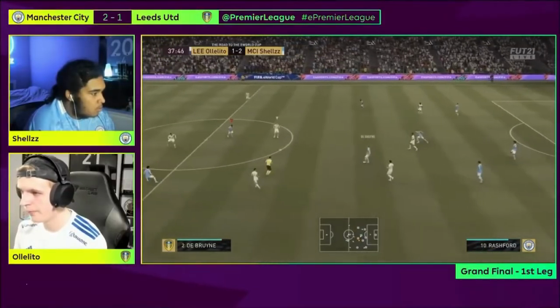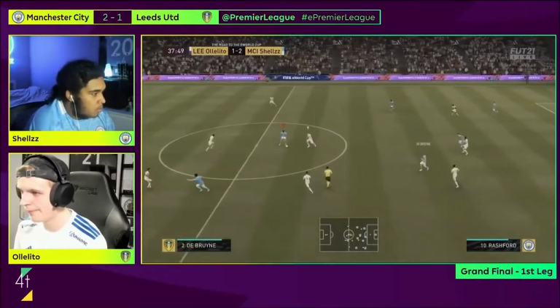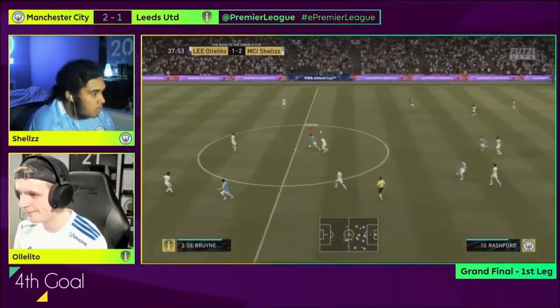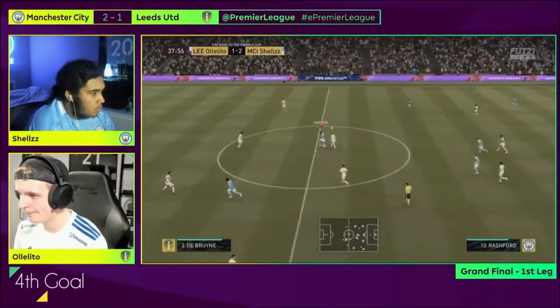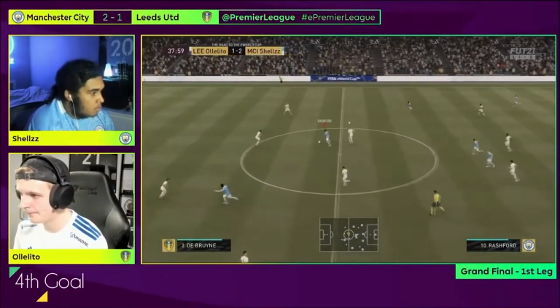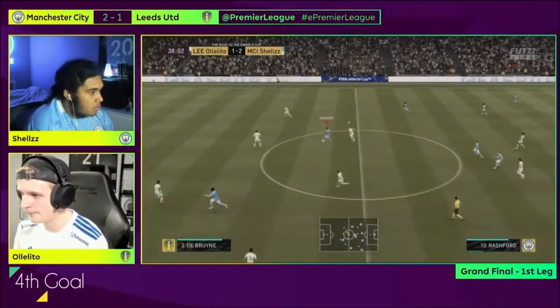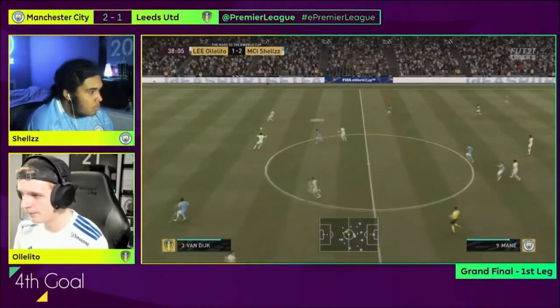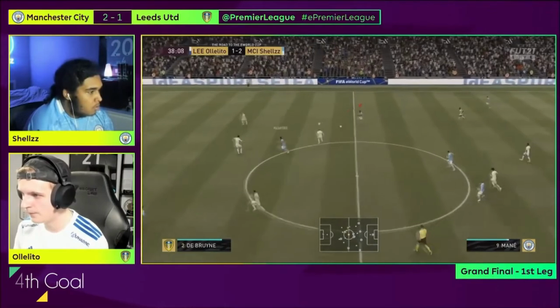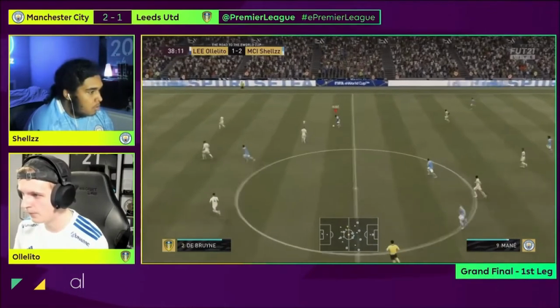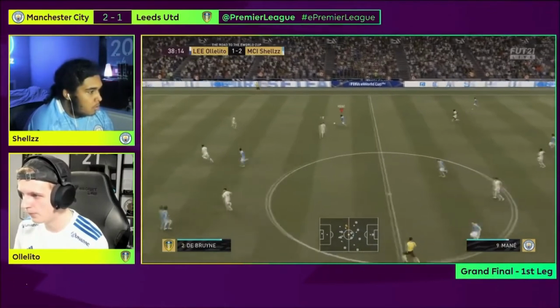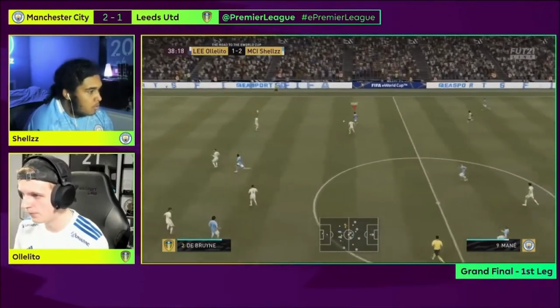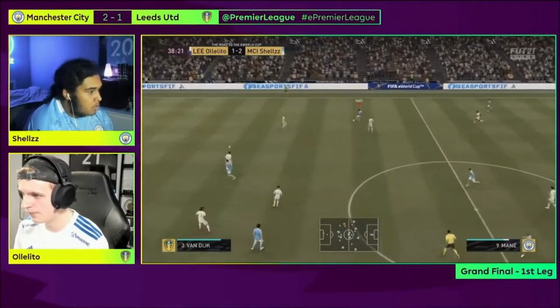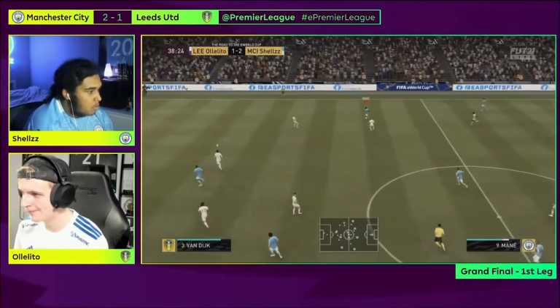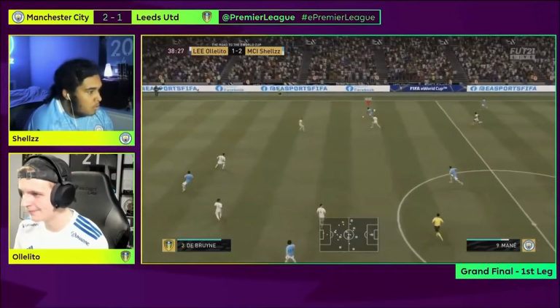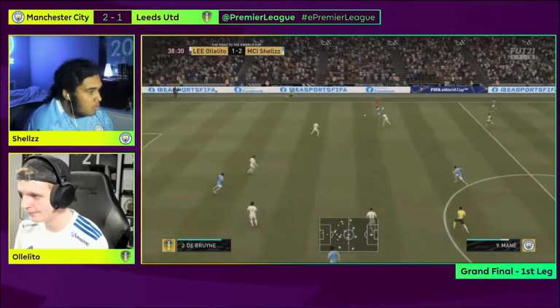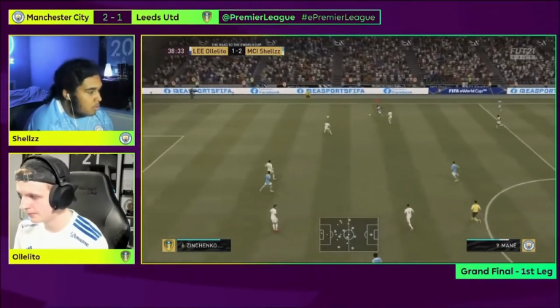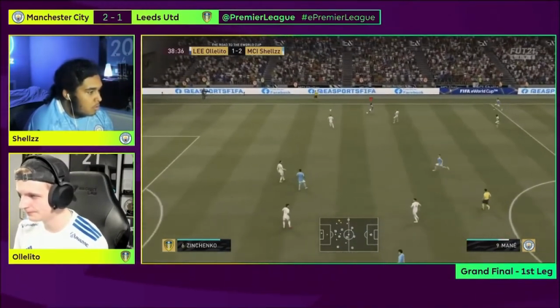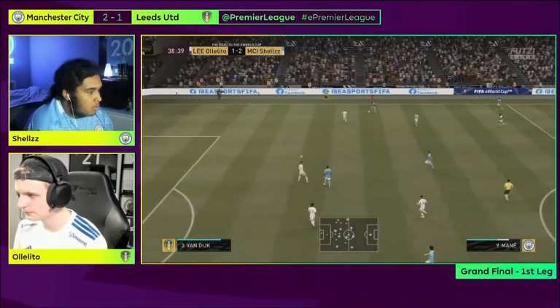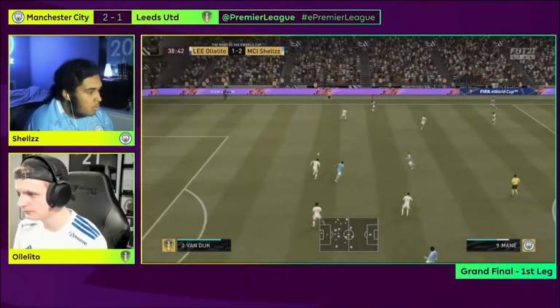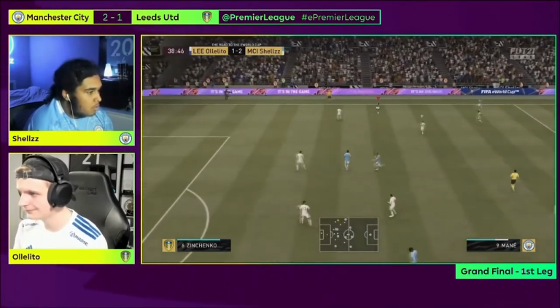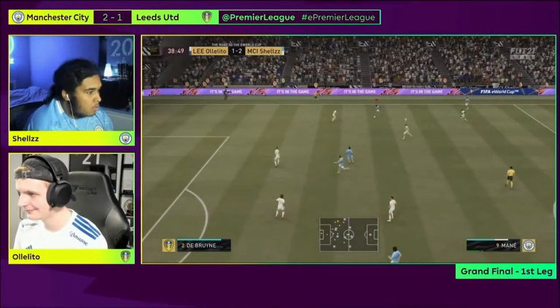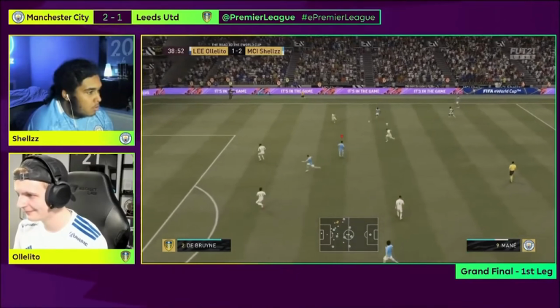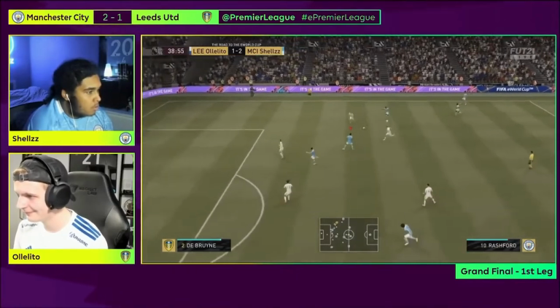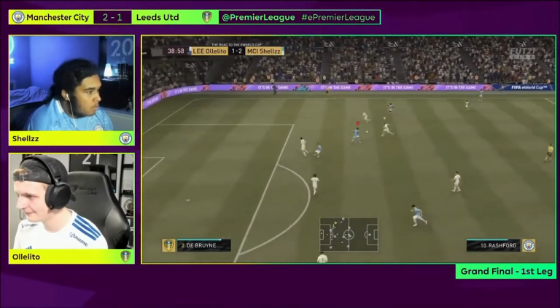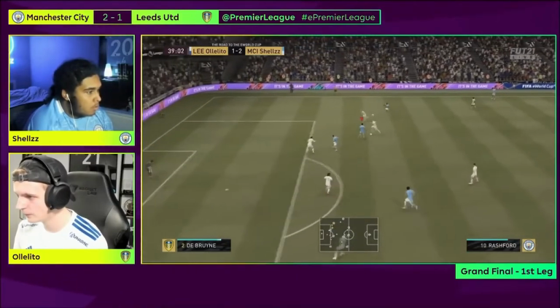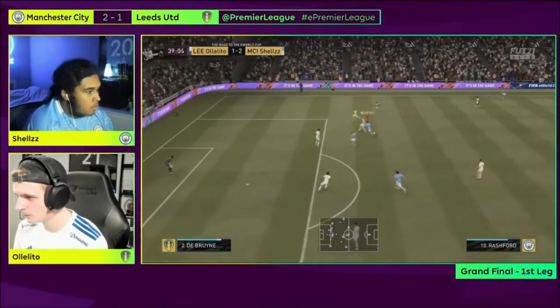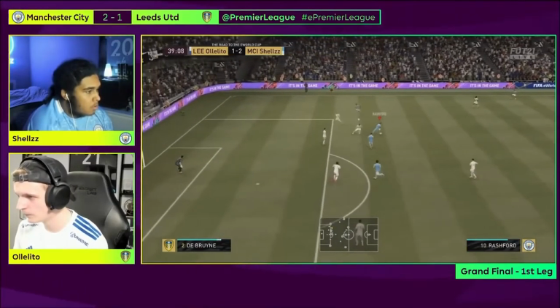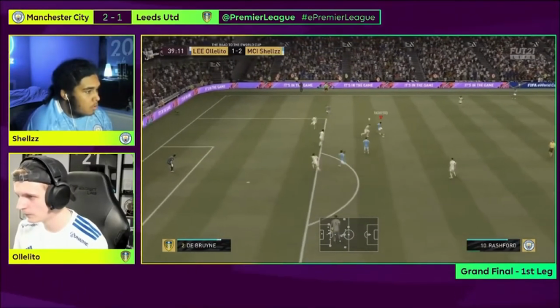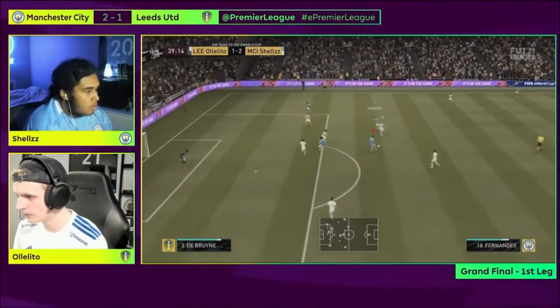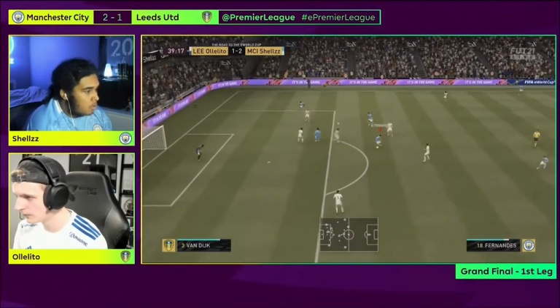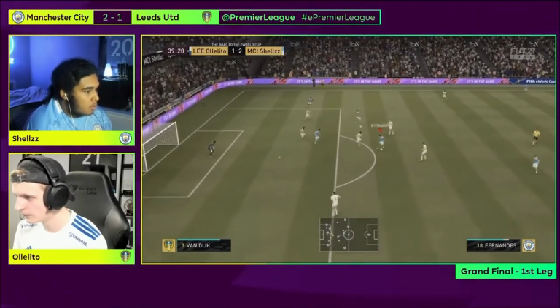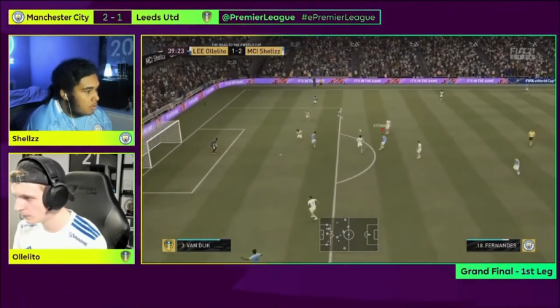Fourth goal. This goal came through after a patient build-up by Shells. Ololito was cutting passing lanes and jockeying in position while not pressing Shells enough. This gave Shells enough time to overload his final third.